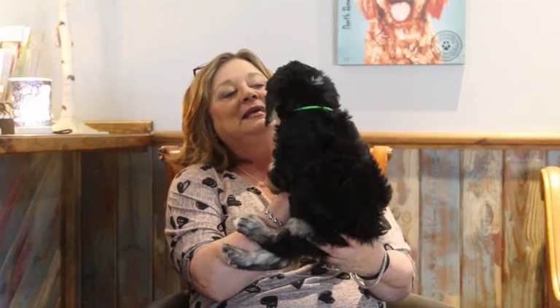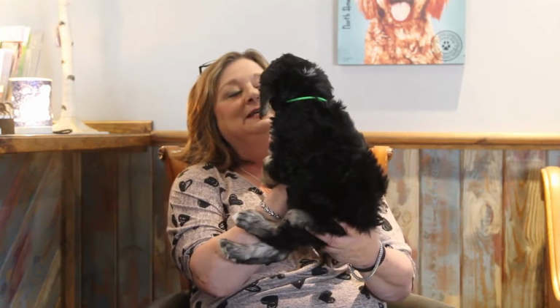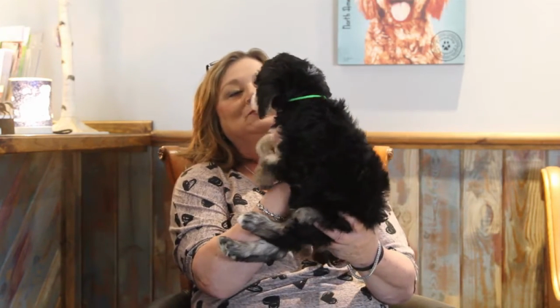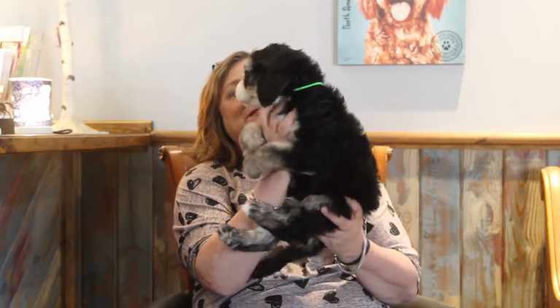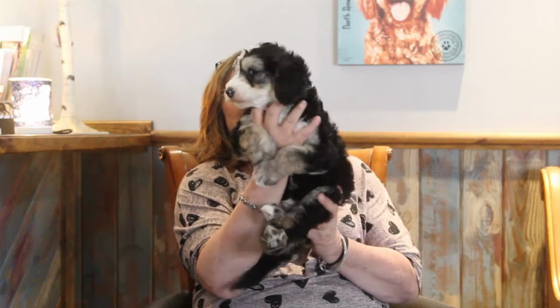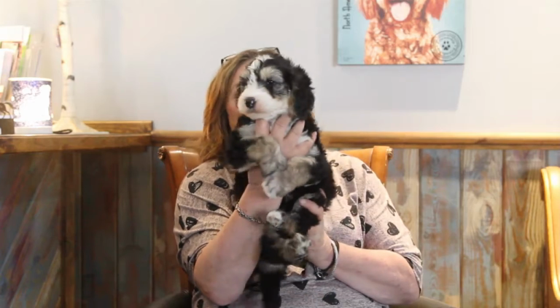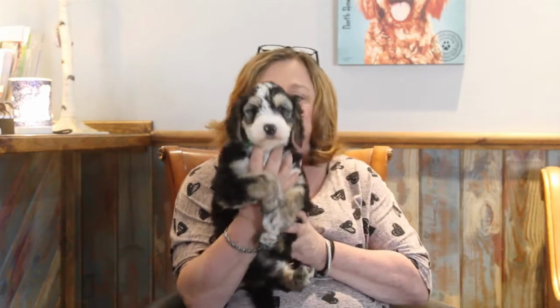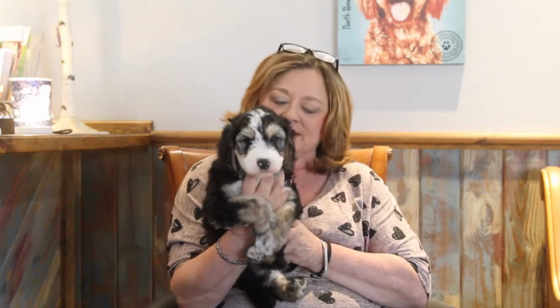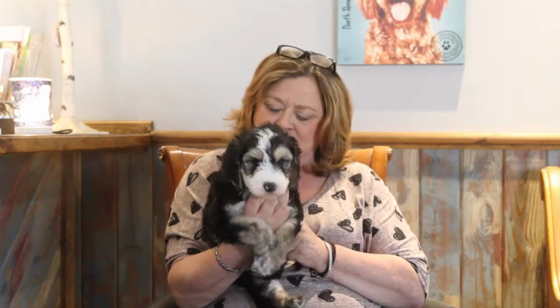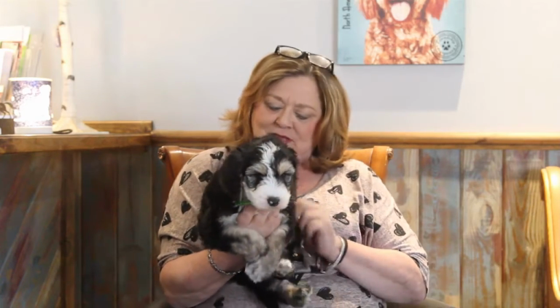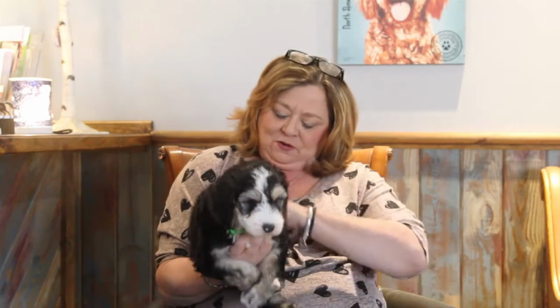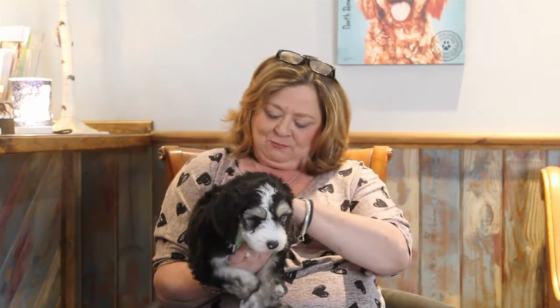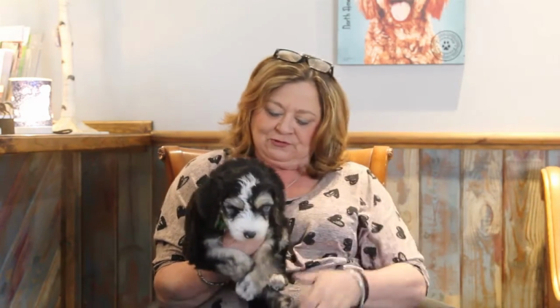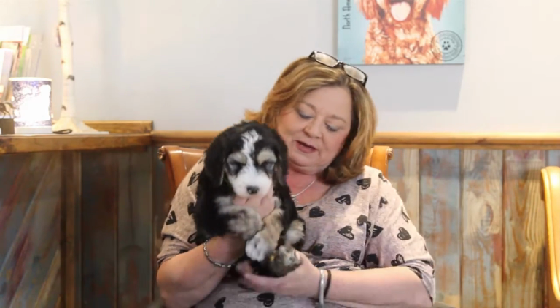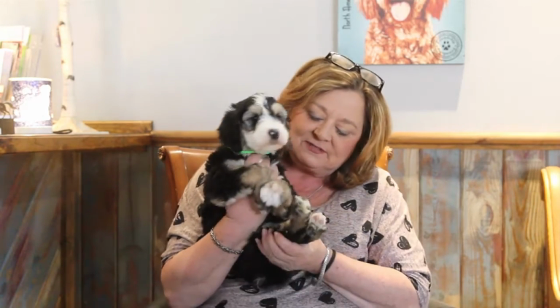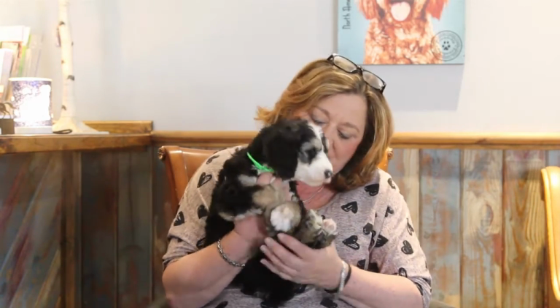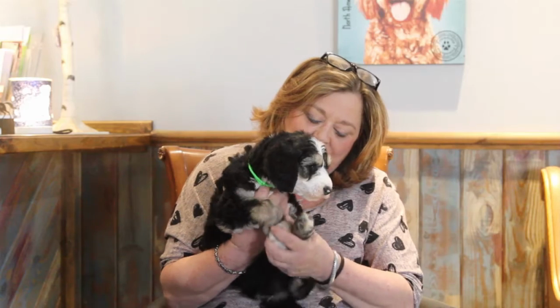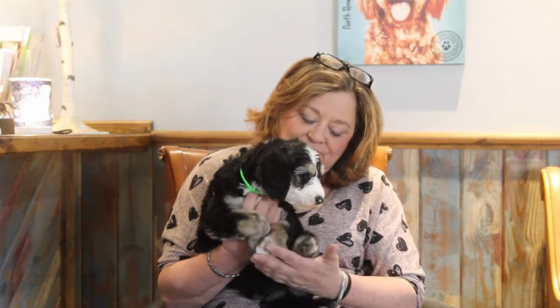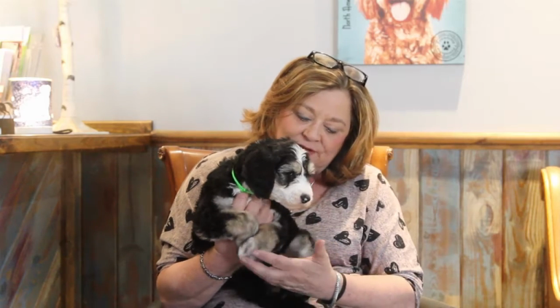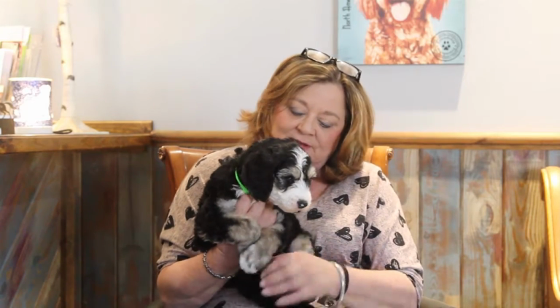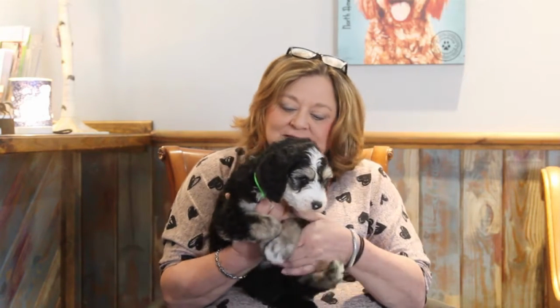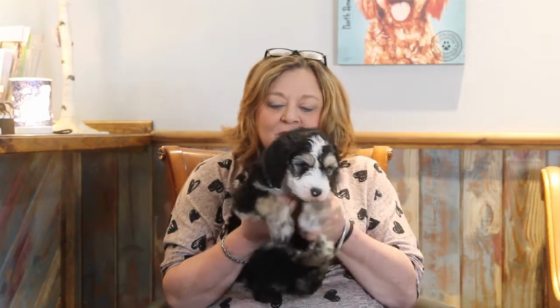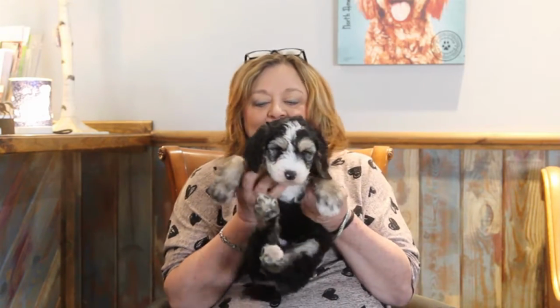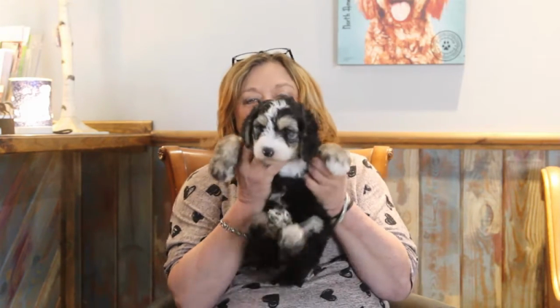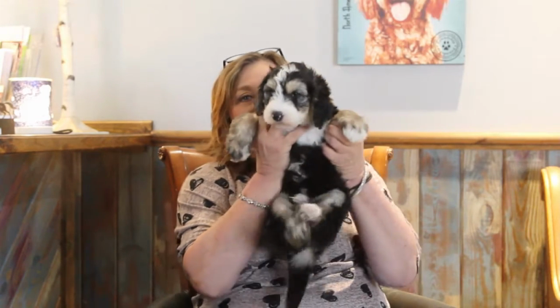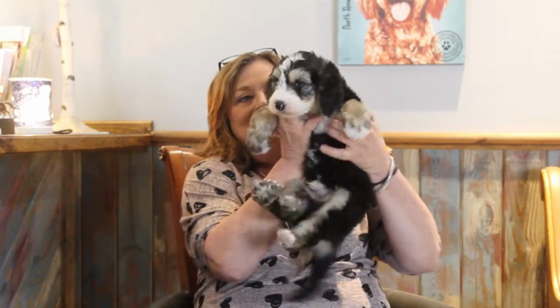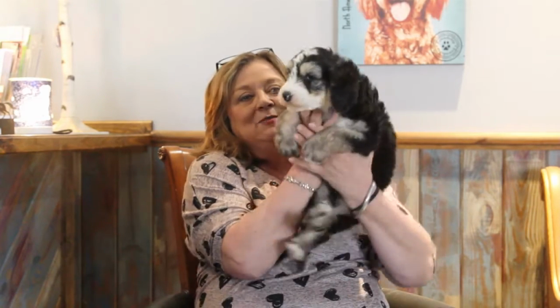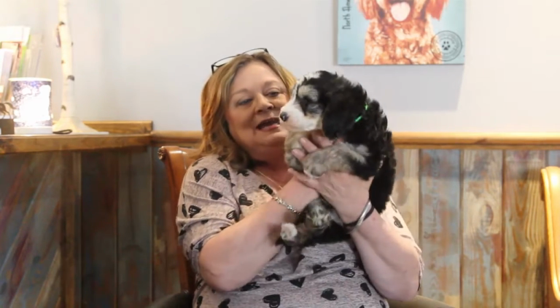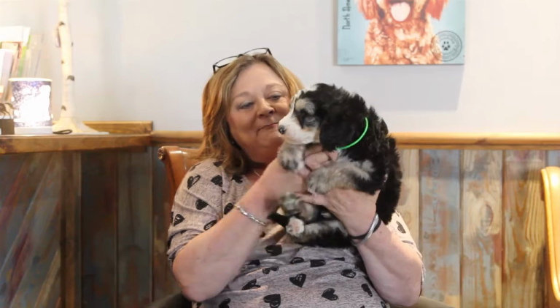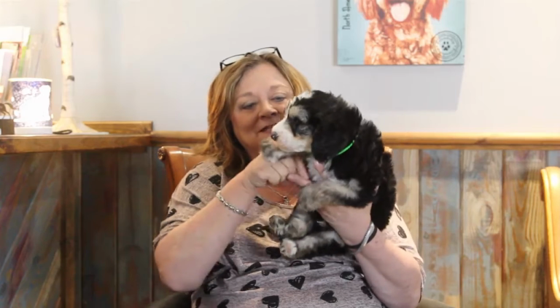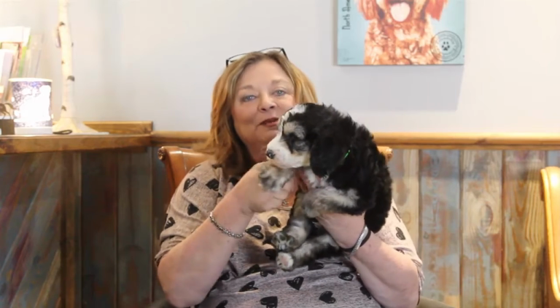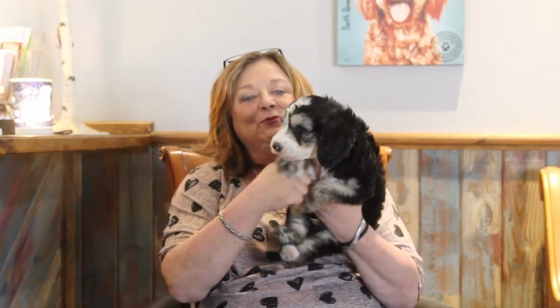He's beautiful. He's got a beautiful brindle face. His coat's got brindle through it. His feet are all brindle. Nice, beautiful chest. He weighs 8 and a half pounds. He's going to be a big boy.